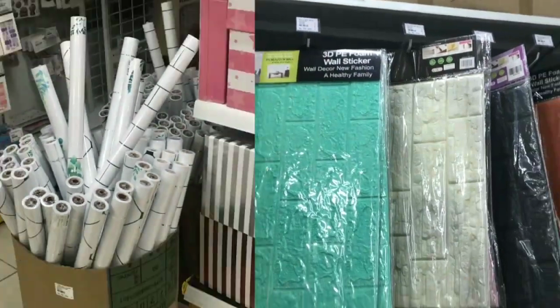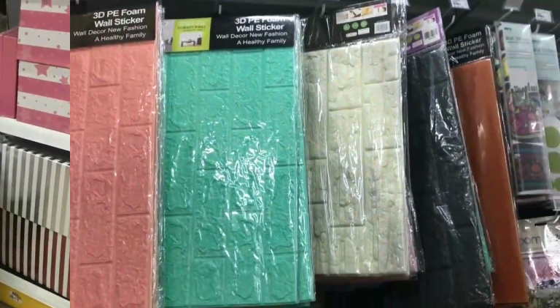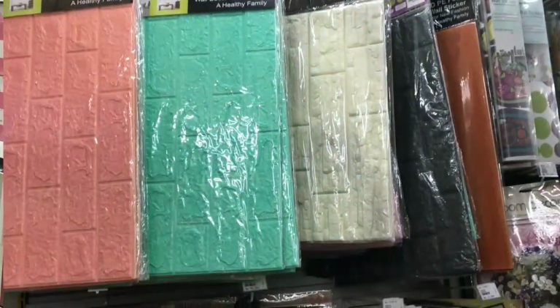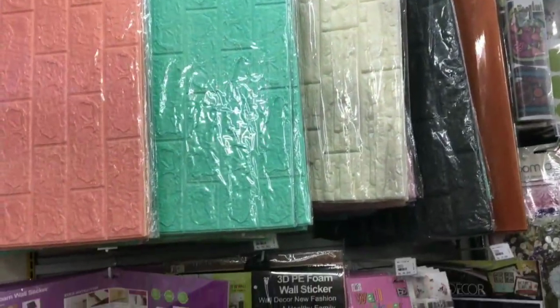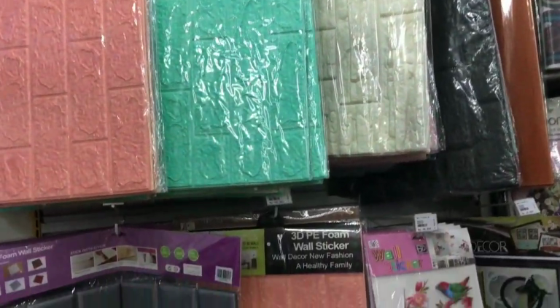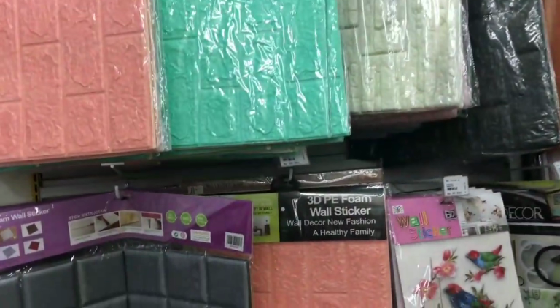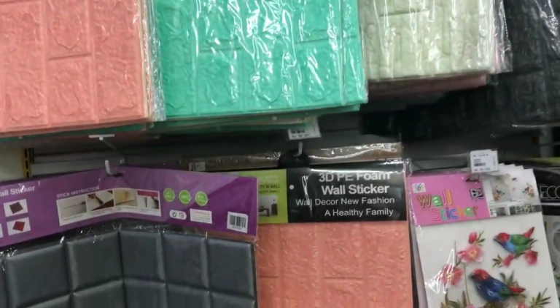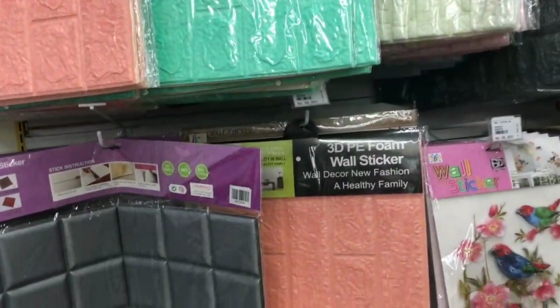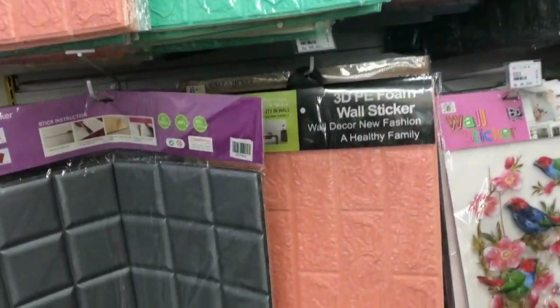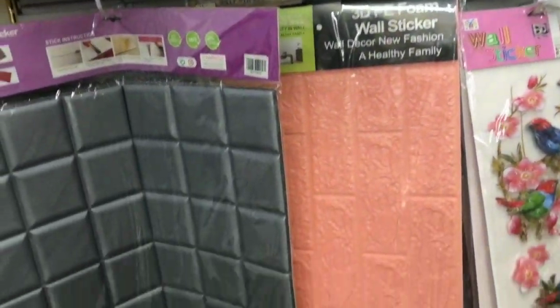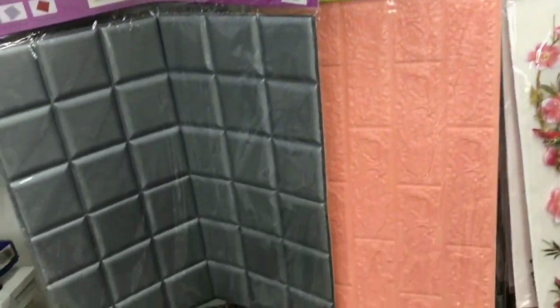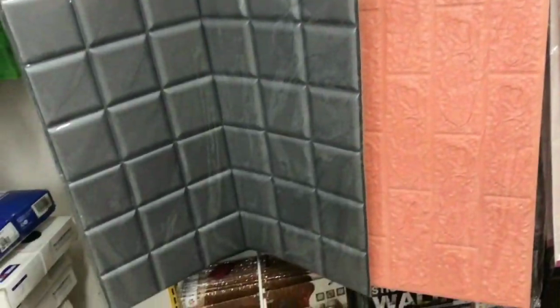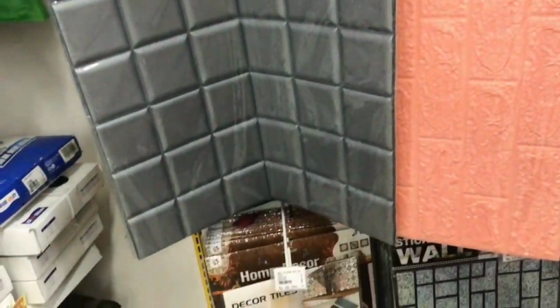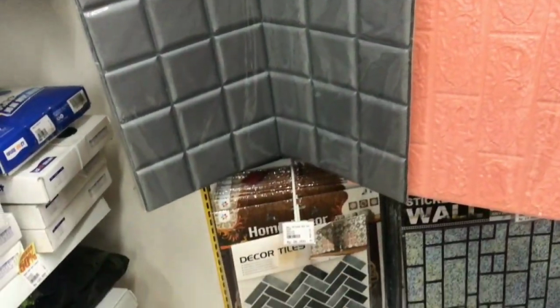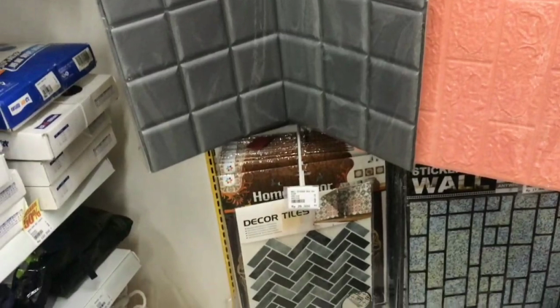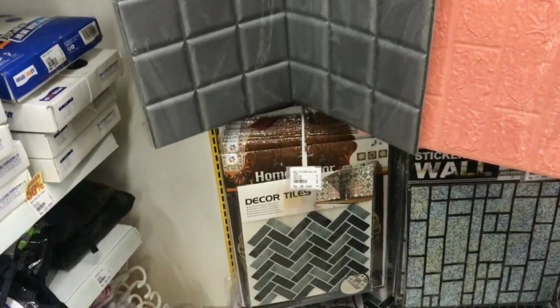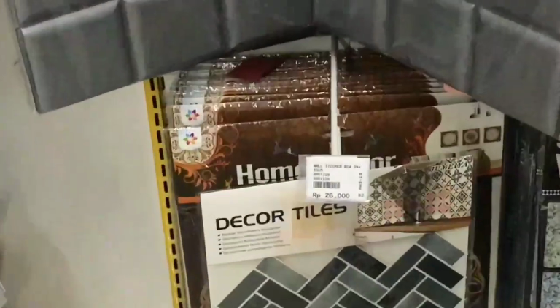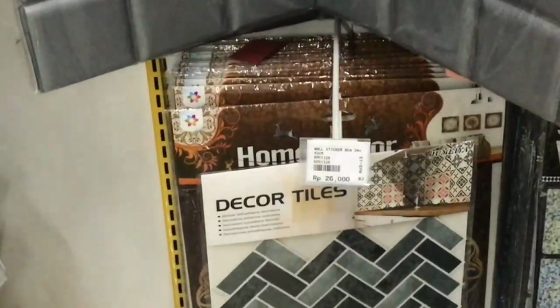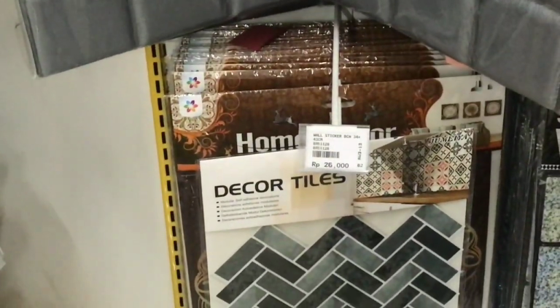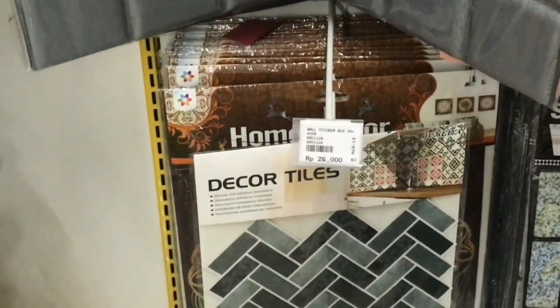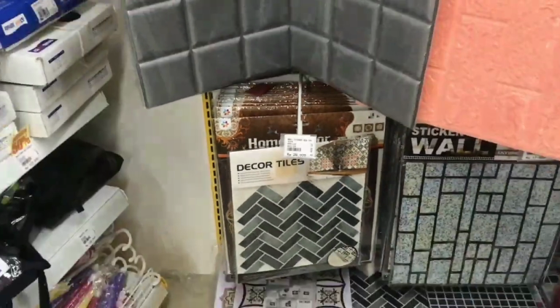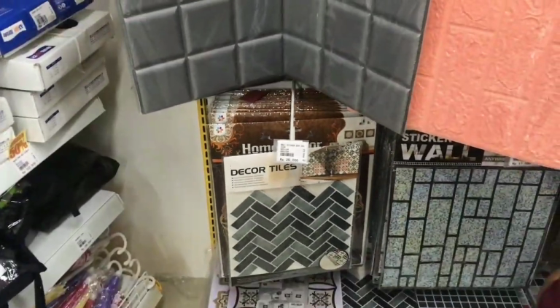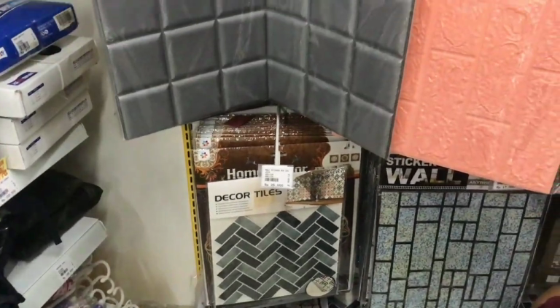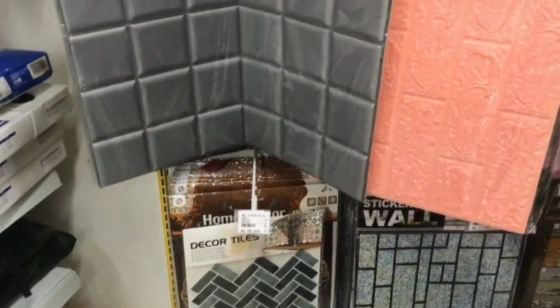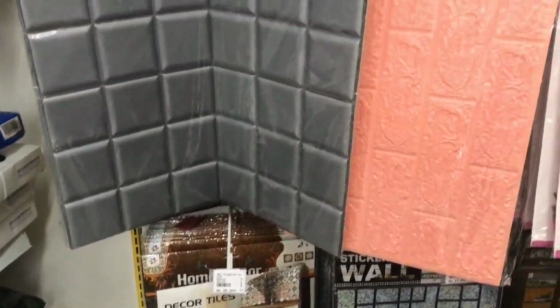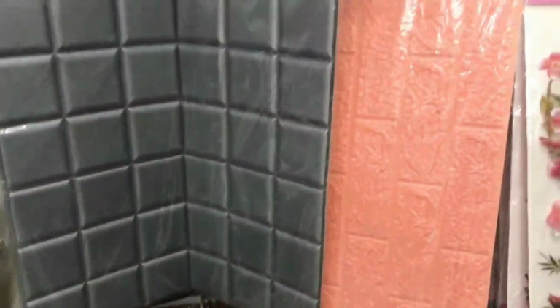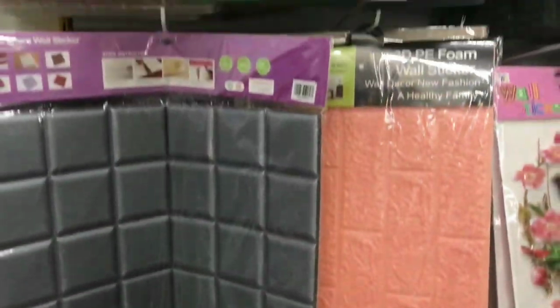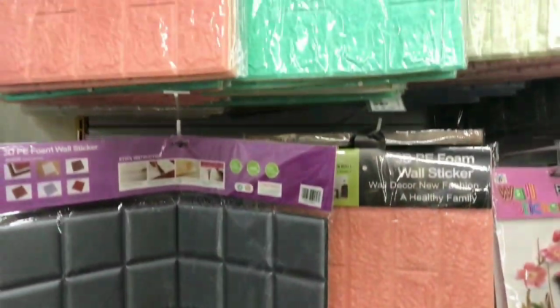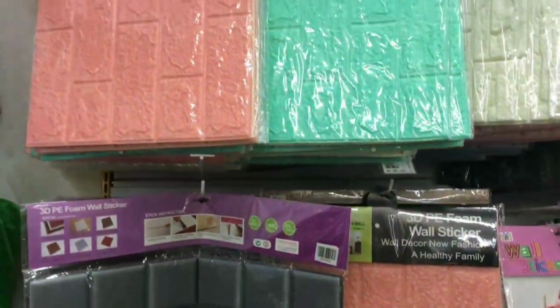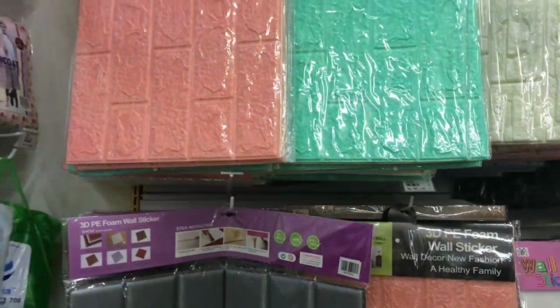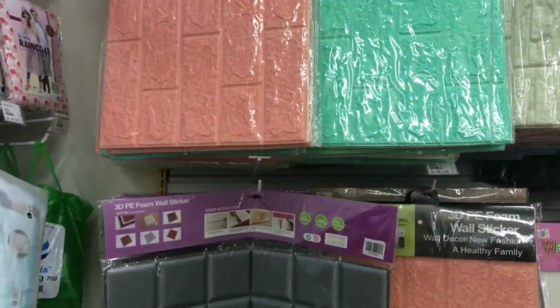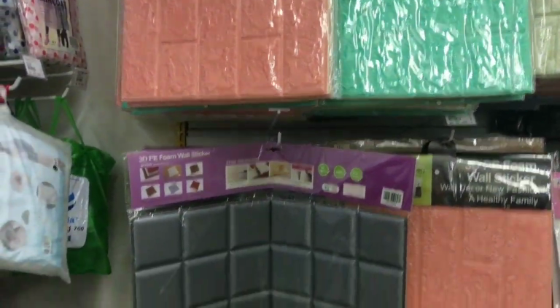Di sampingnya lagi ada wallpaper foam dari yang 3Z ya guys. Kalian tinggal pilih aja mau yang seperti apa, semua lengkap.